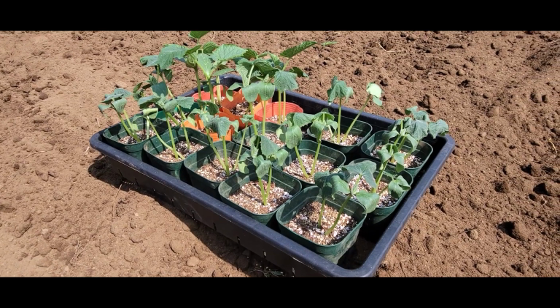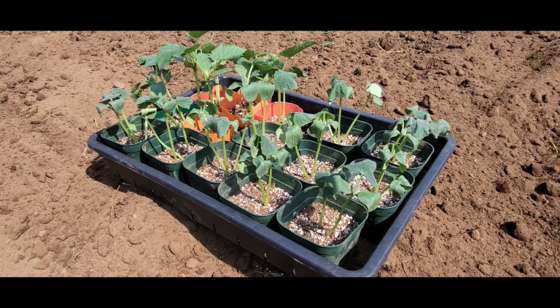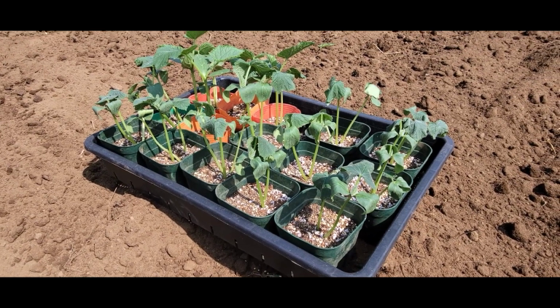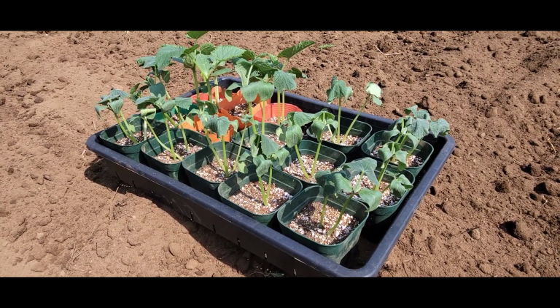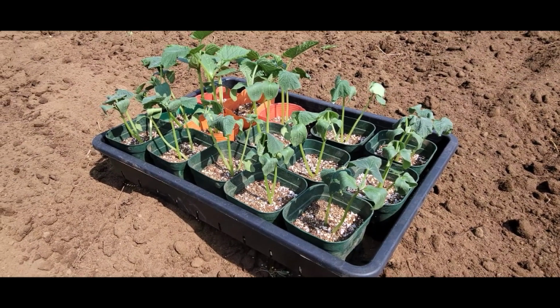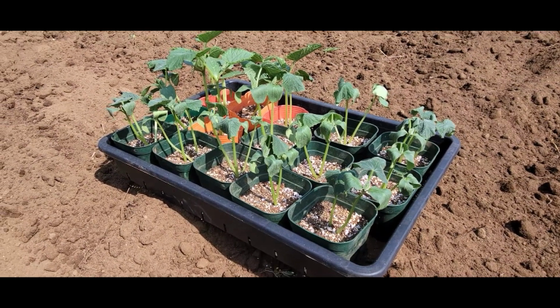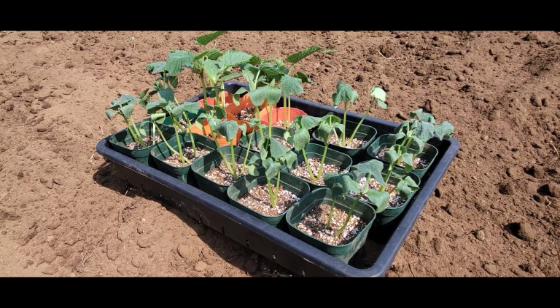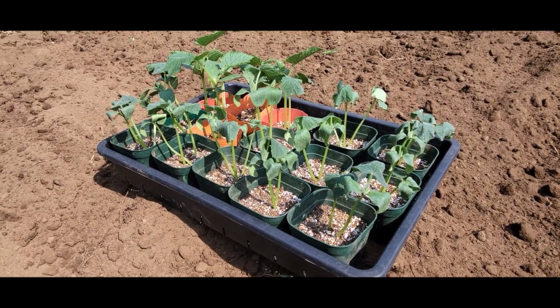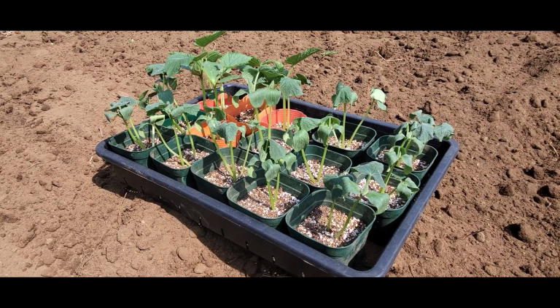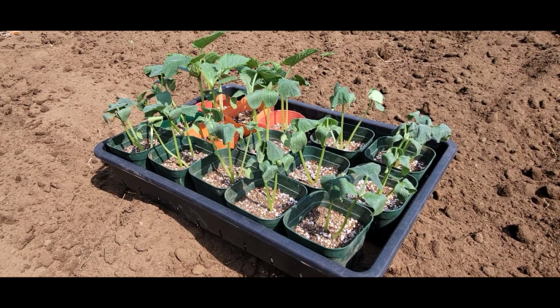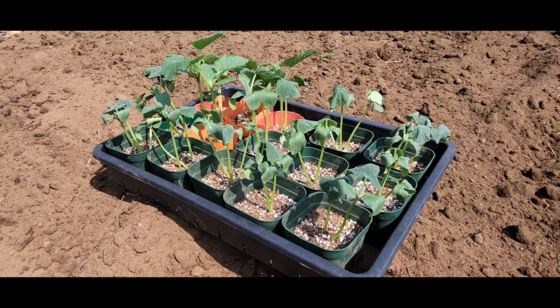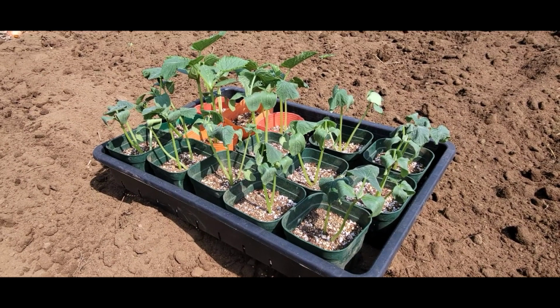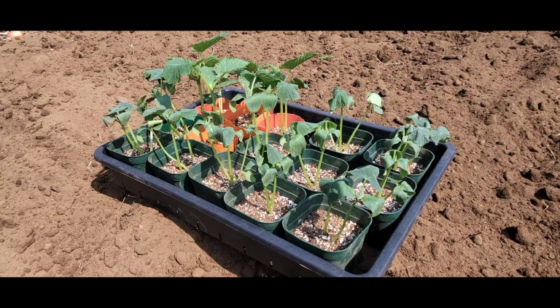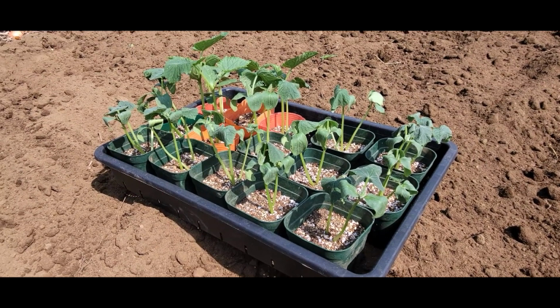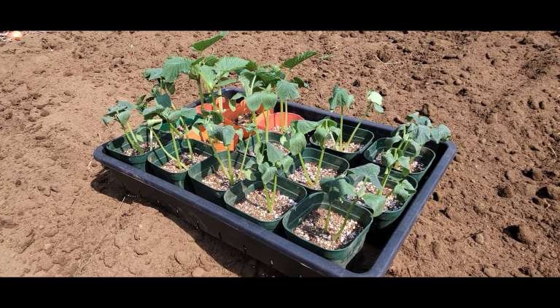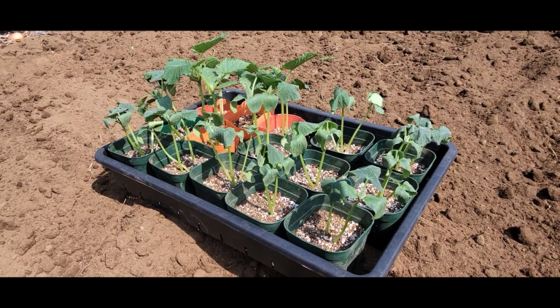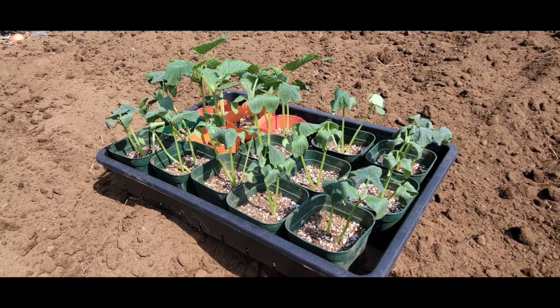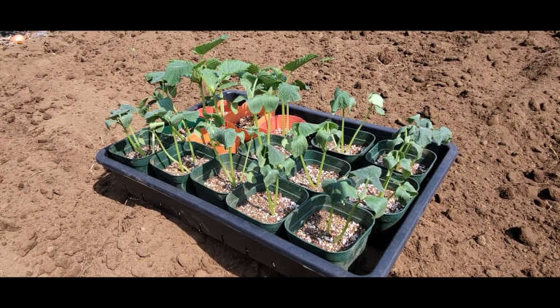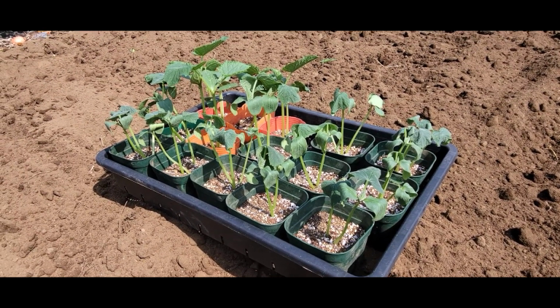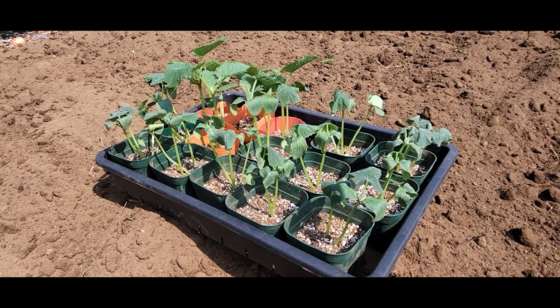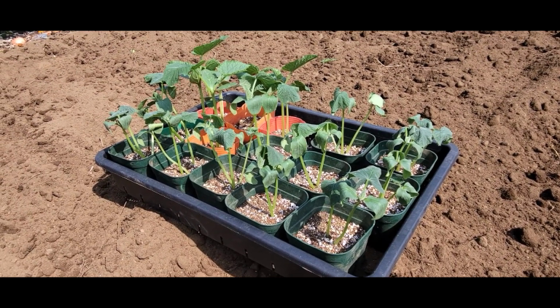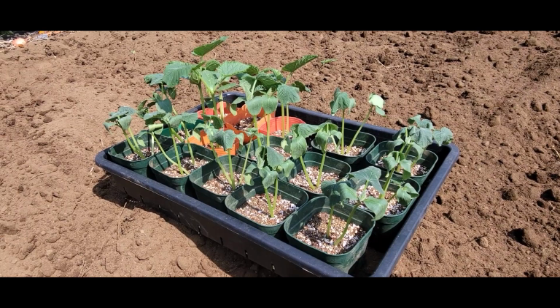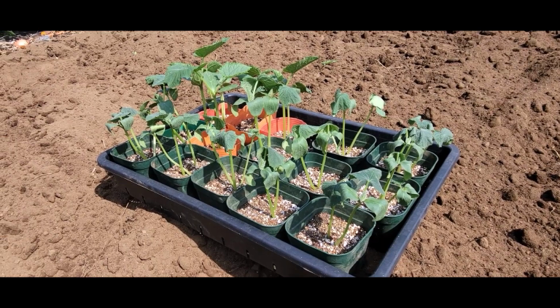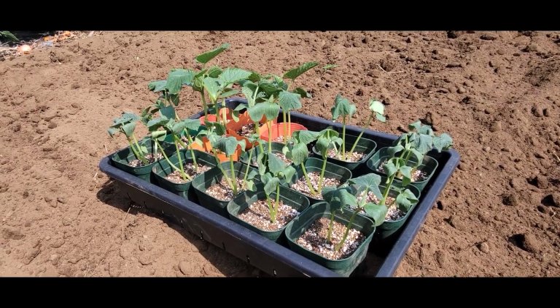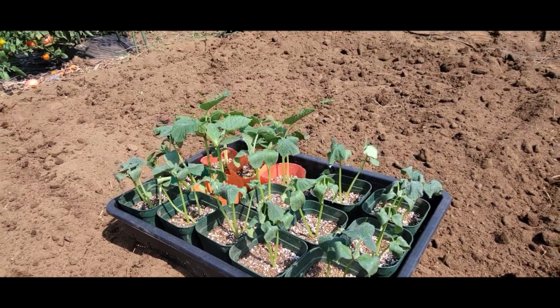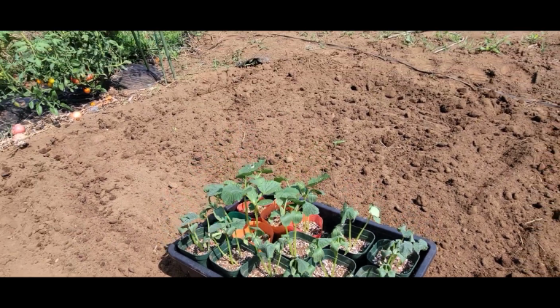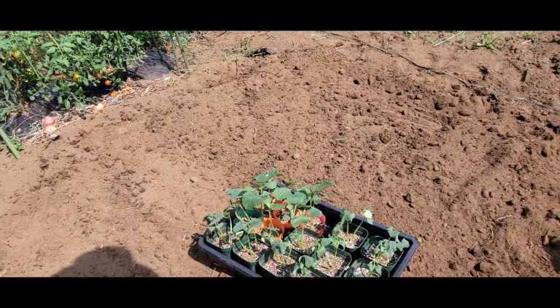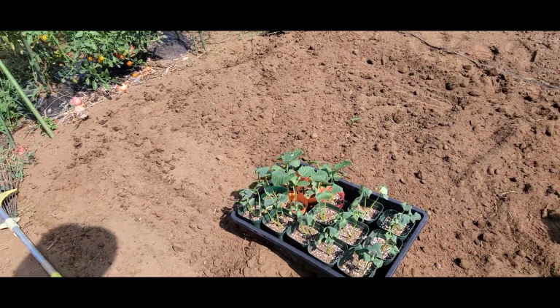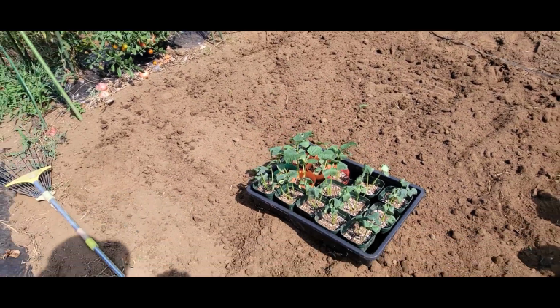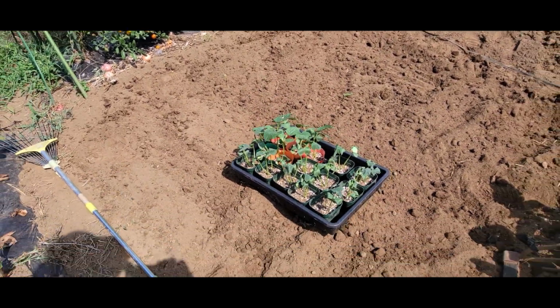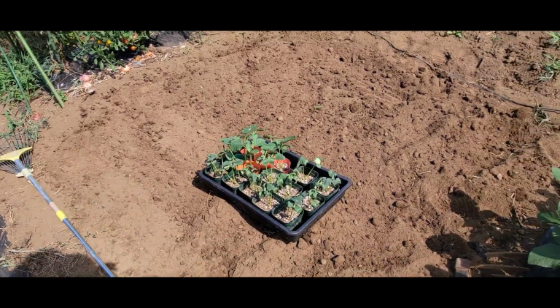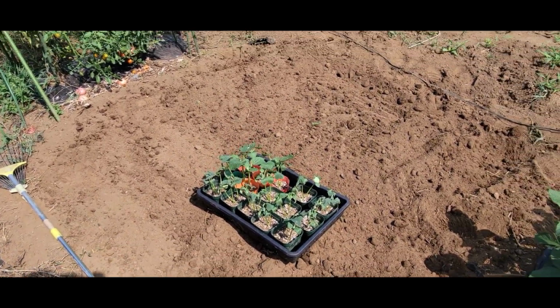Anyway, these are the seeds that I planted a week or a bit more ago. I used some seed raising mixture to put them in, and they grow pretty fast. So now I'm going to transplant them into this little area here.